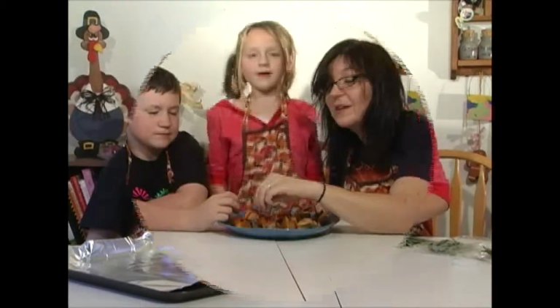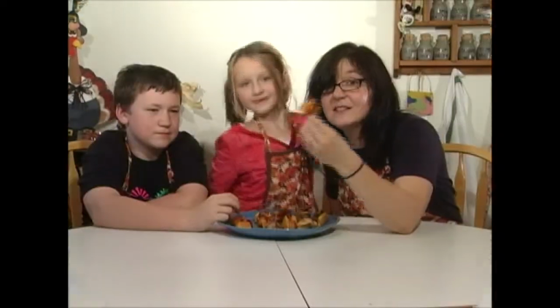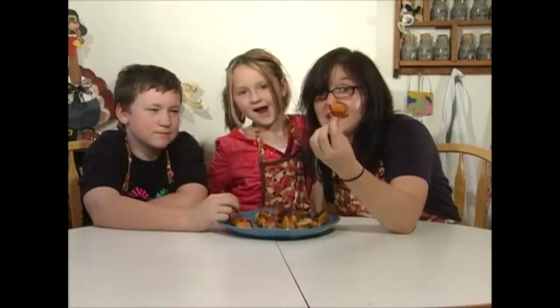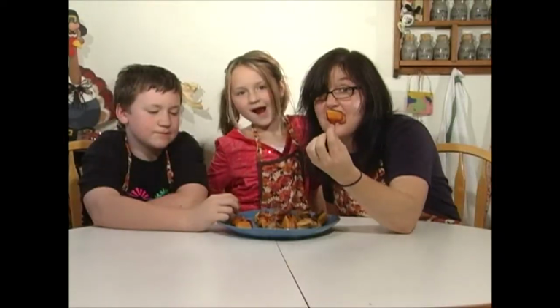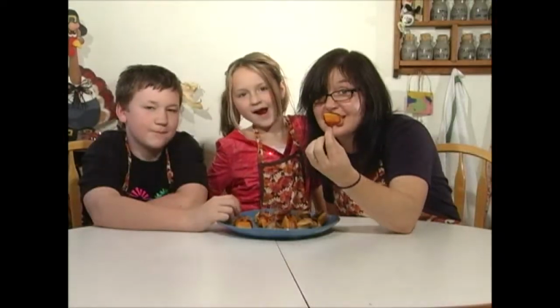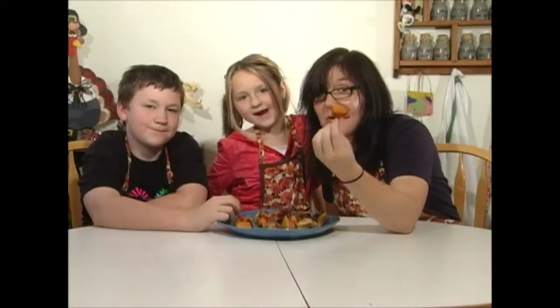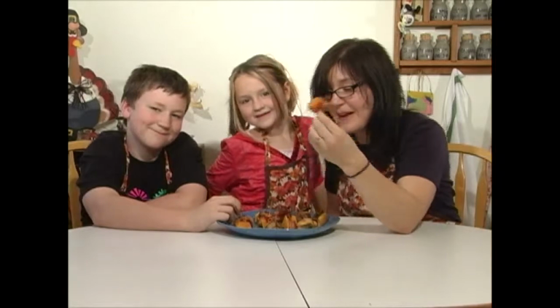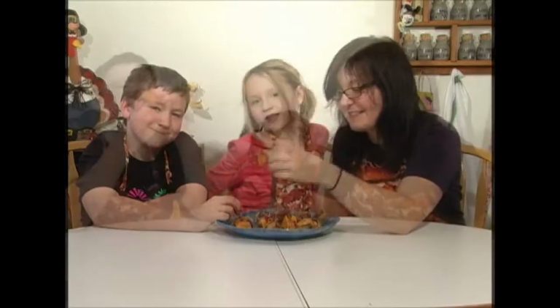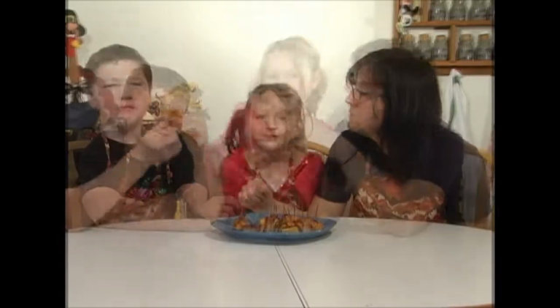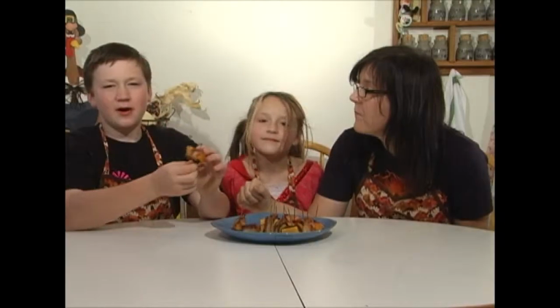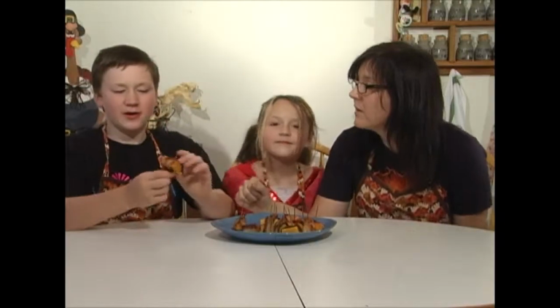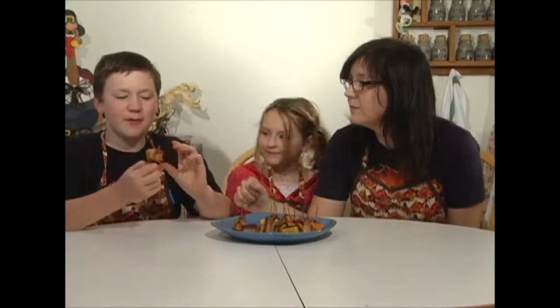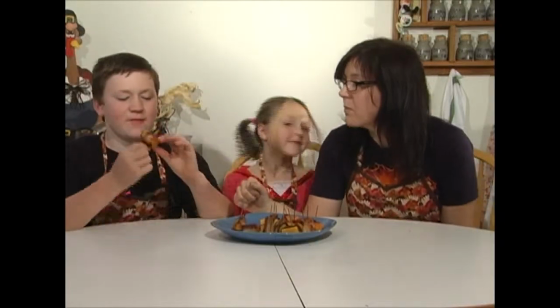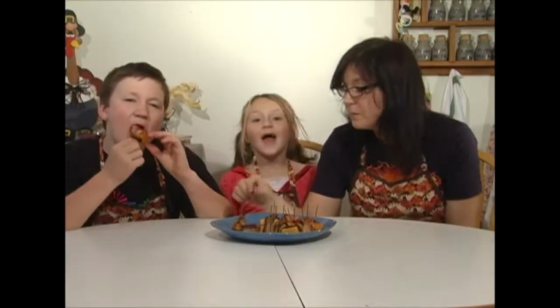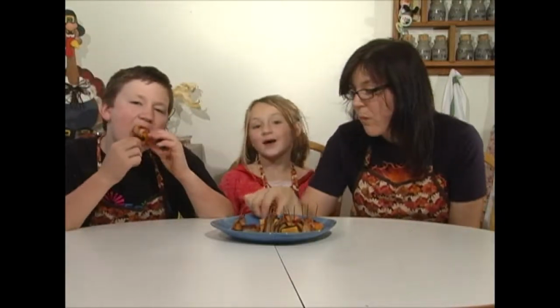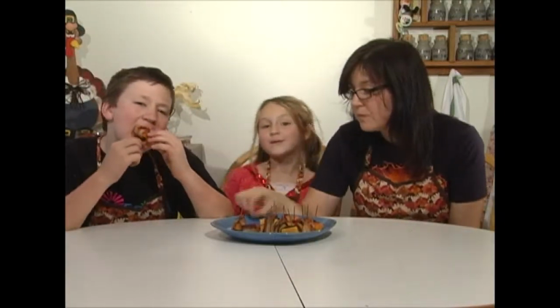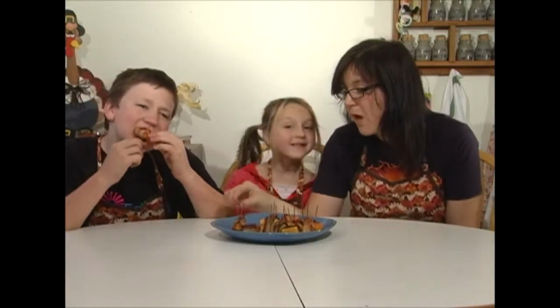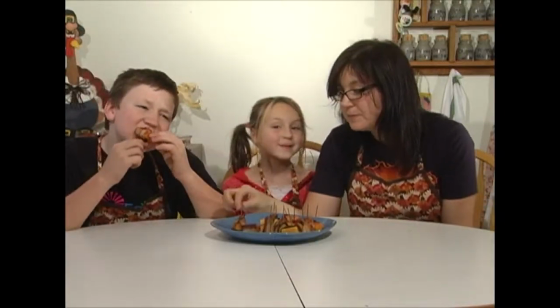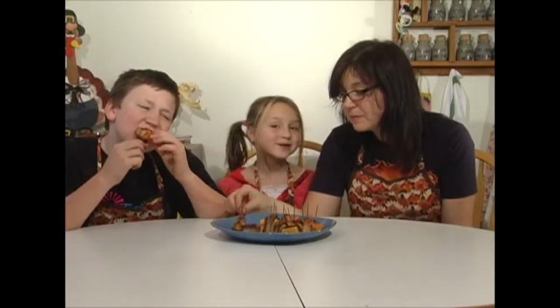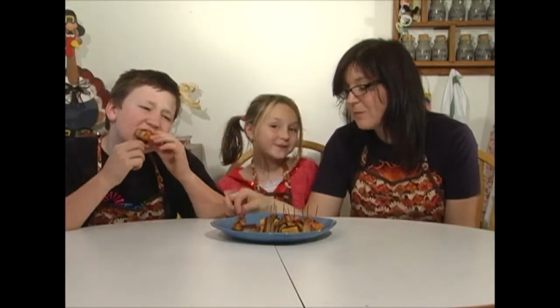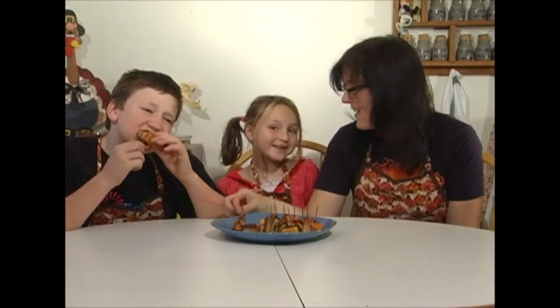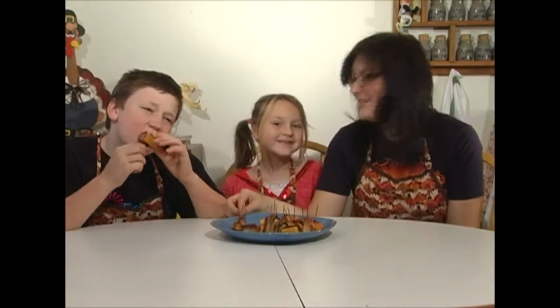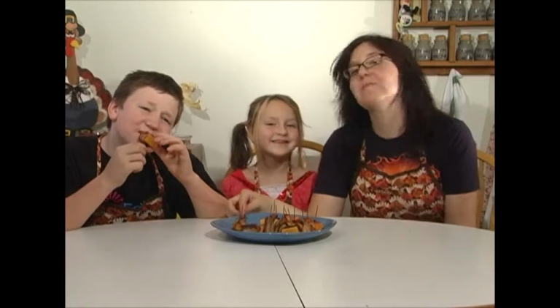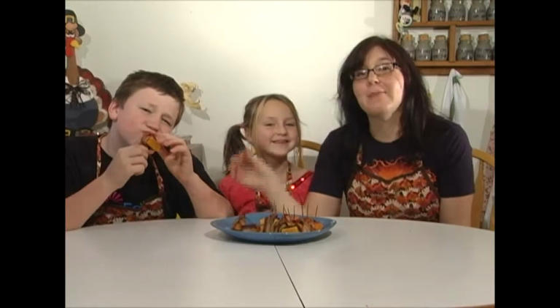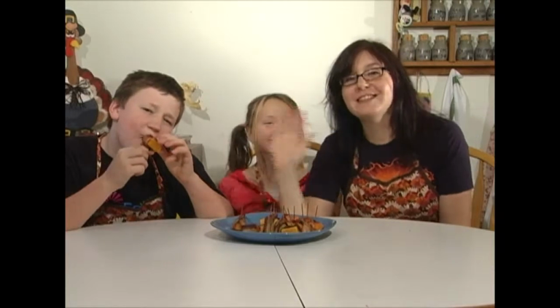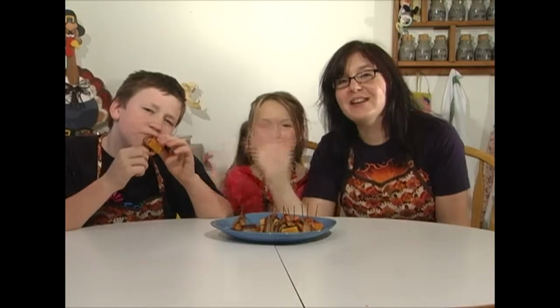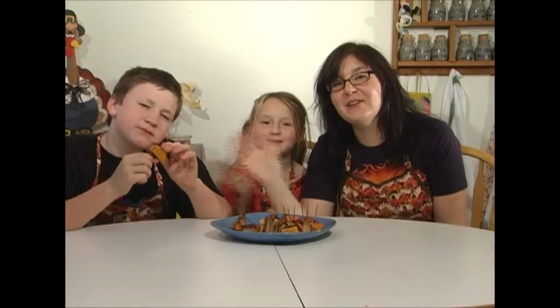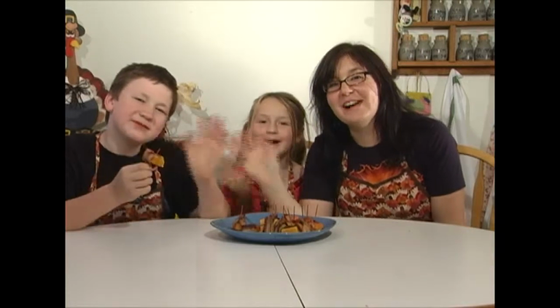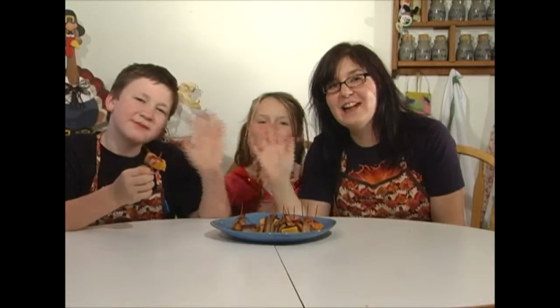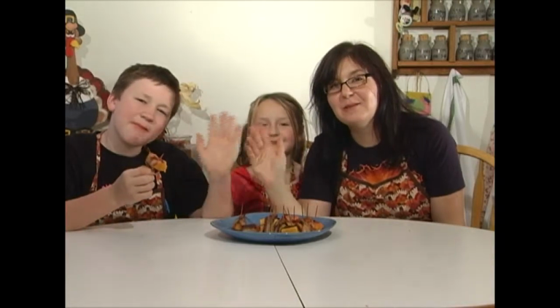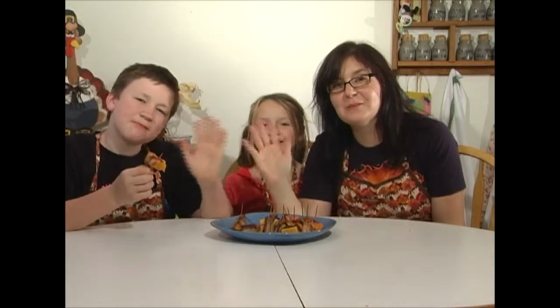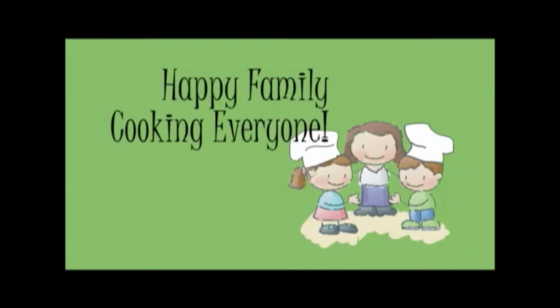You can see we're done with the bacon sage squash bites. Mom and I are going to eat them up, and I hope you like them as much as we do! Happy Thanksgiving, everyone! Bye!